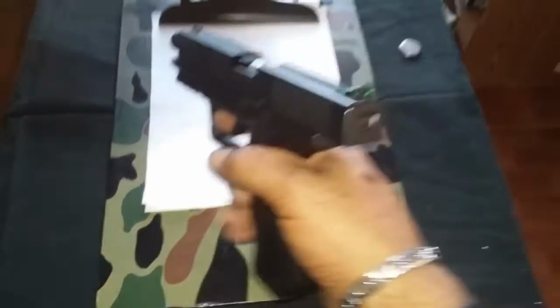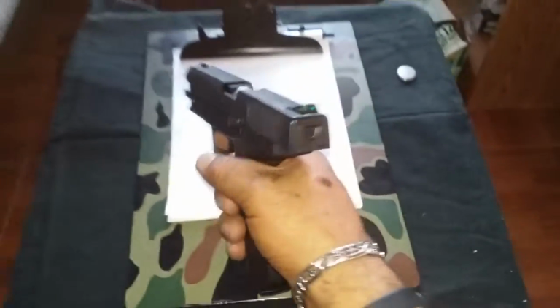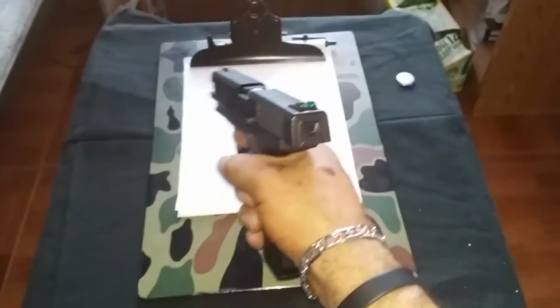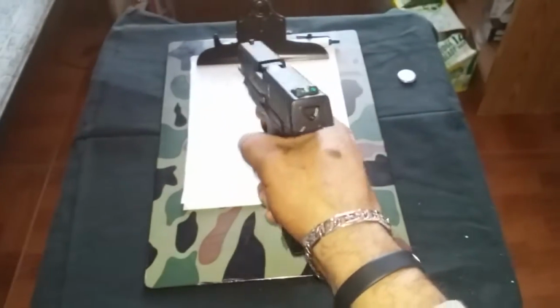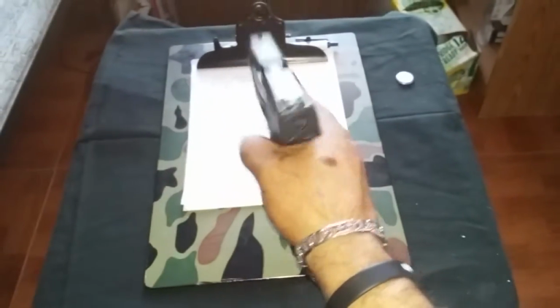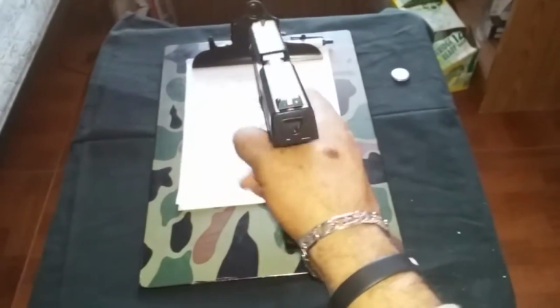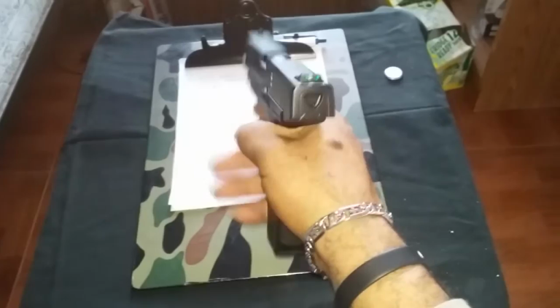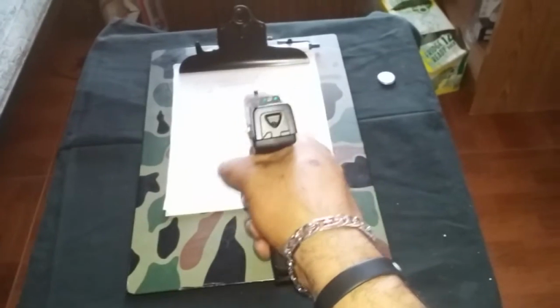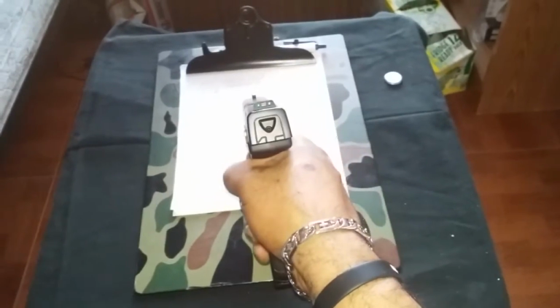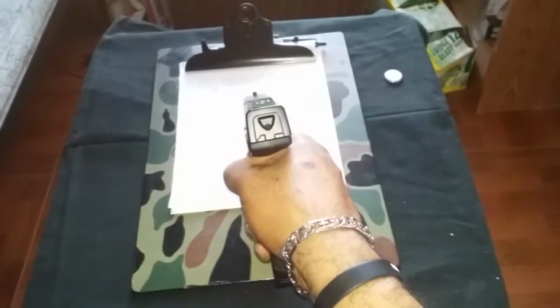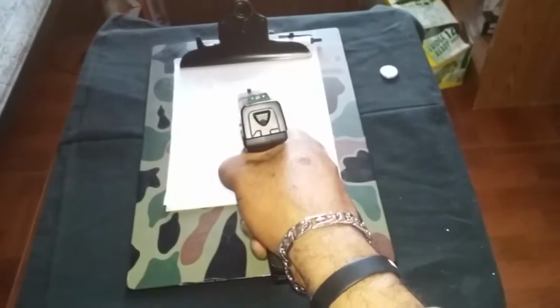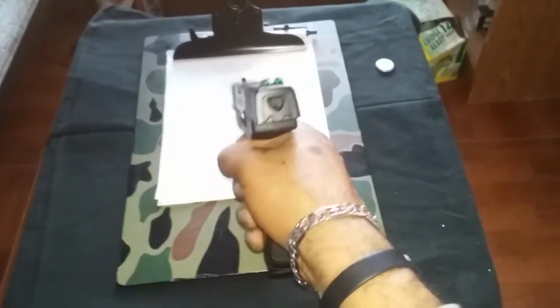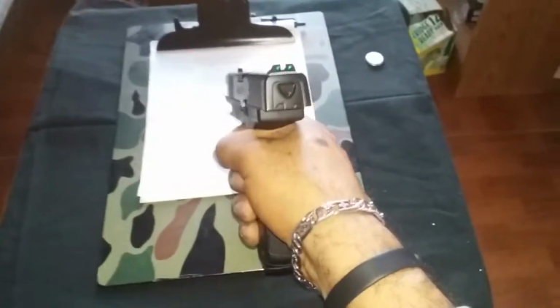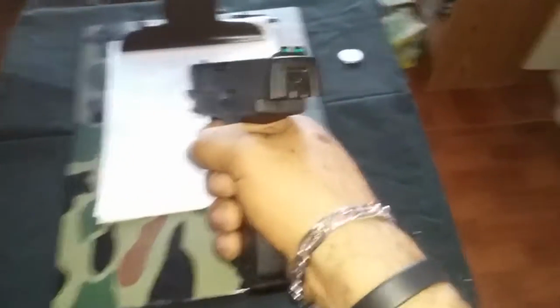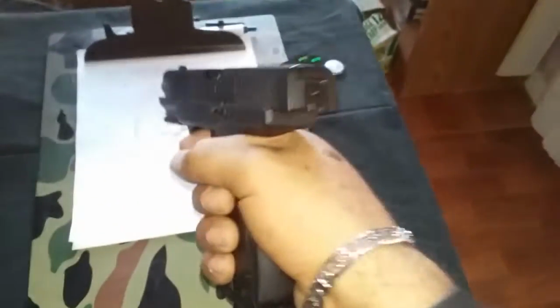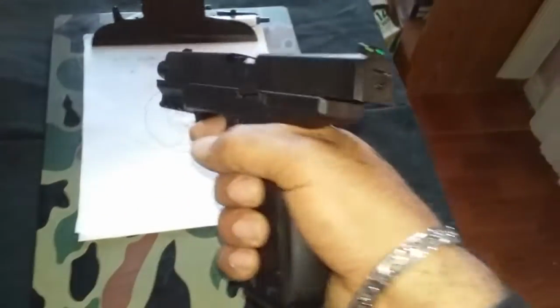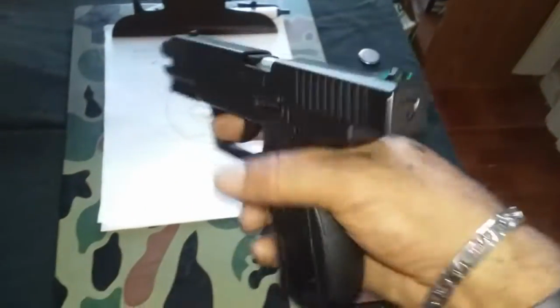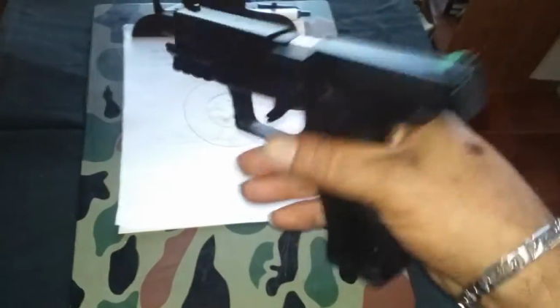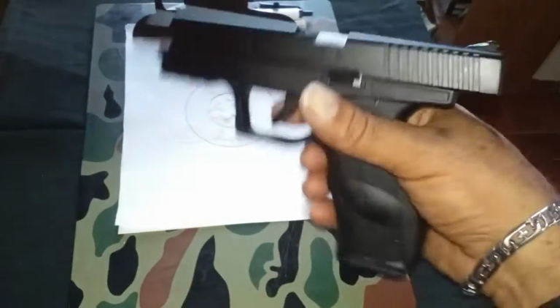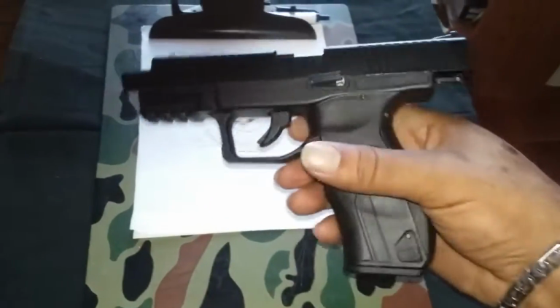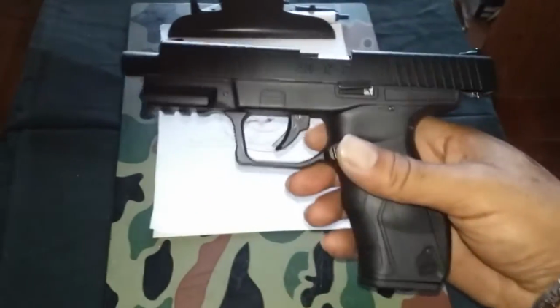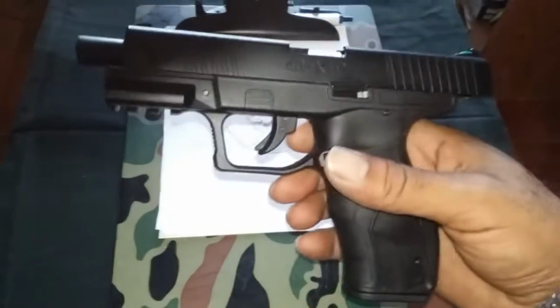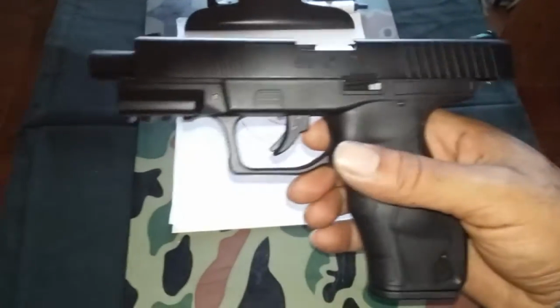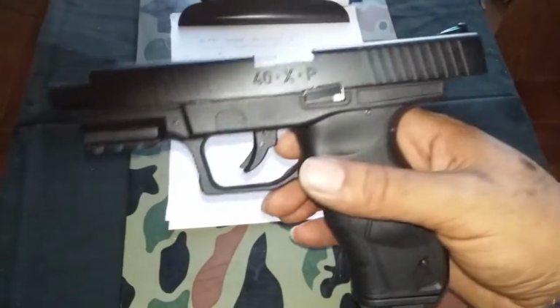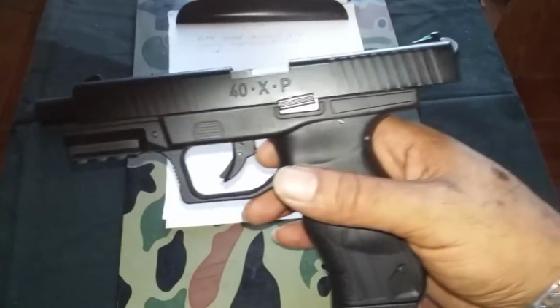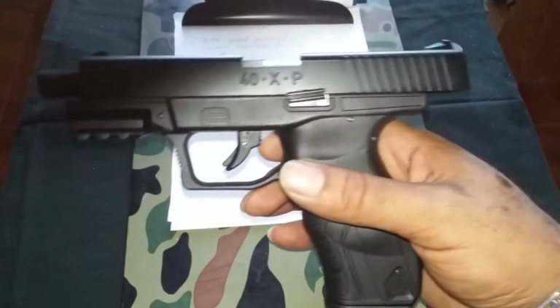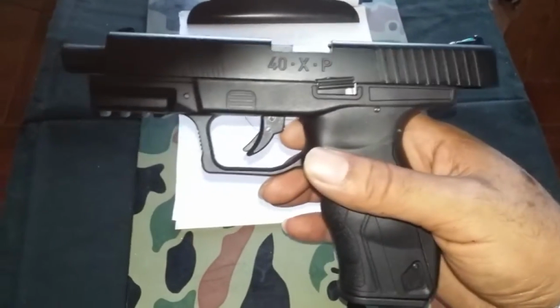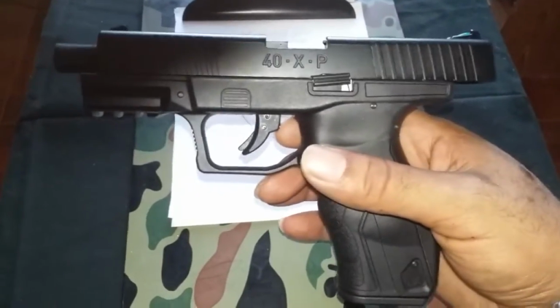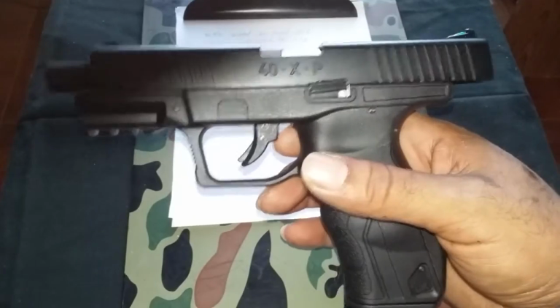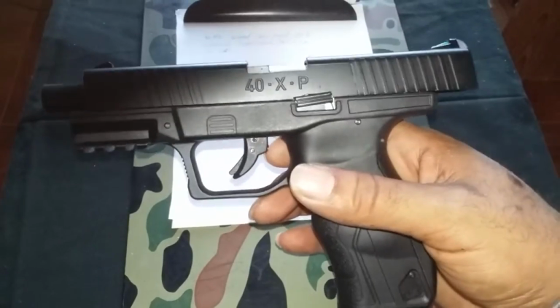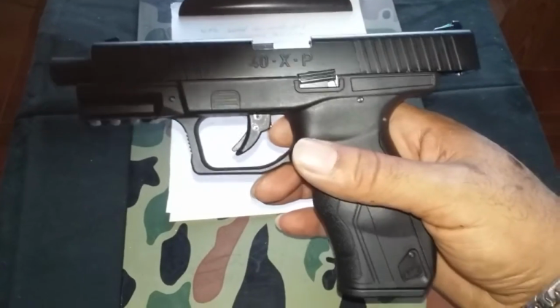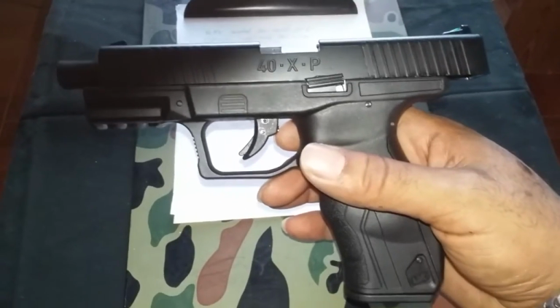It has some good heft to it — feels like the real thing. It's supposed to be replicated after a Walther P99.